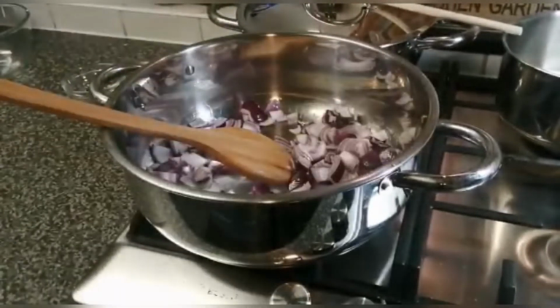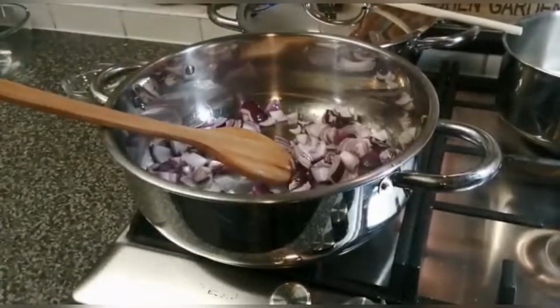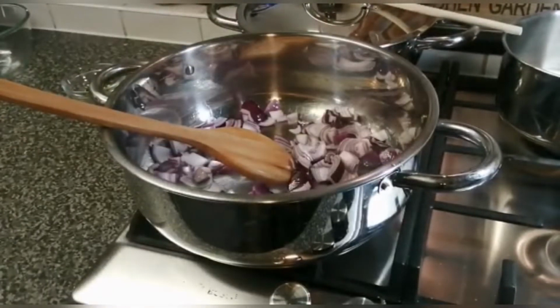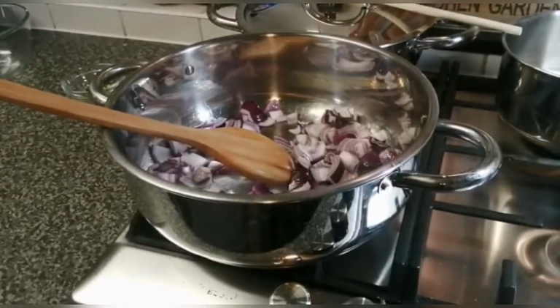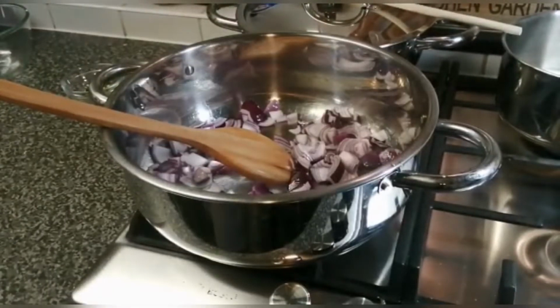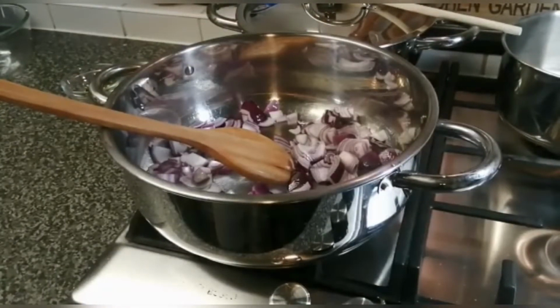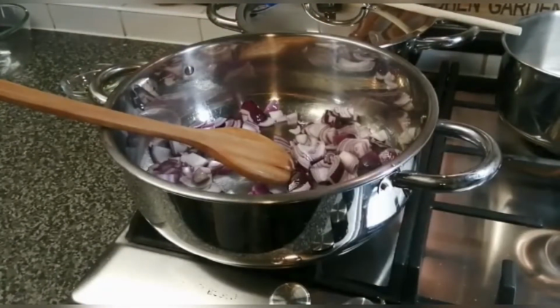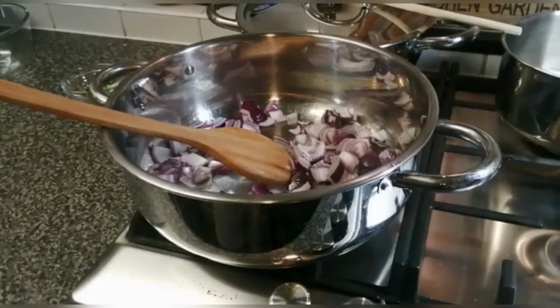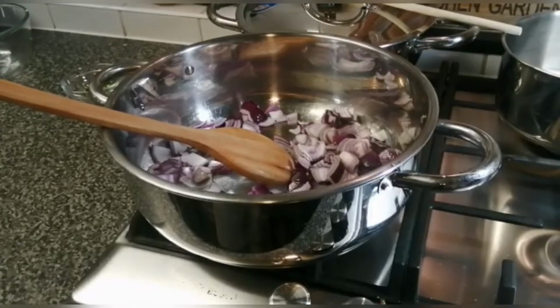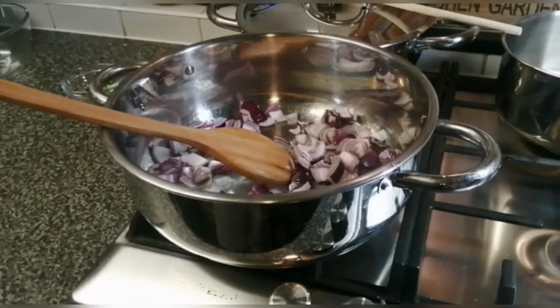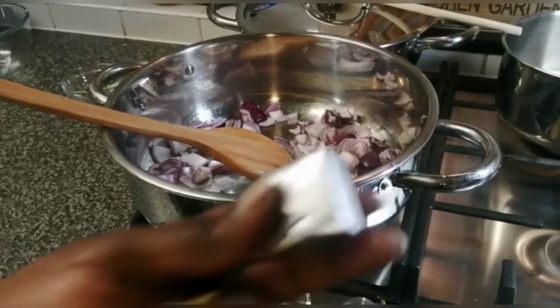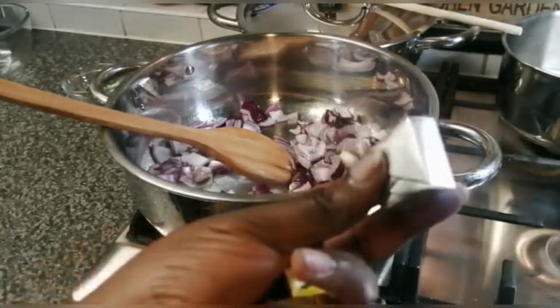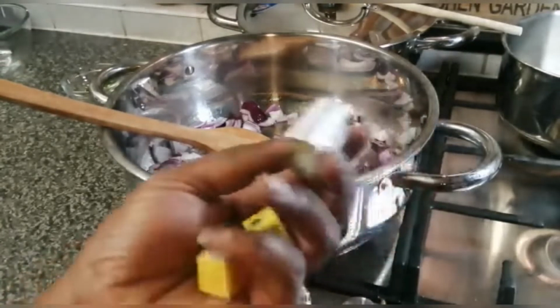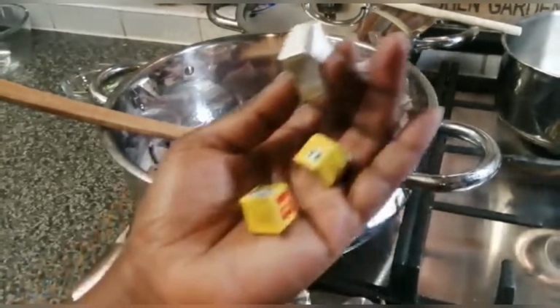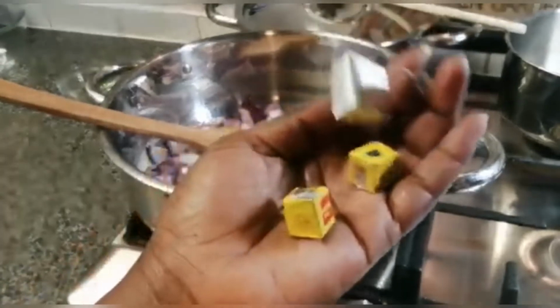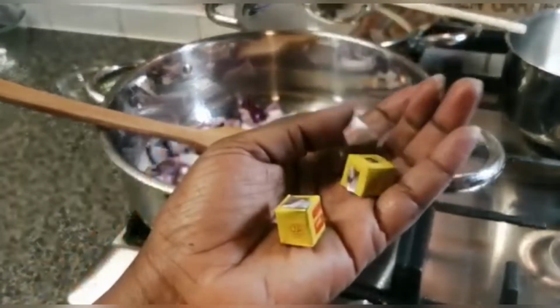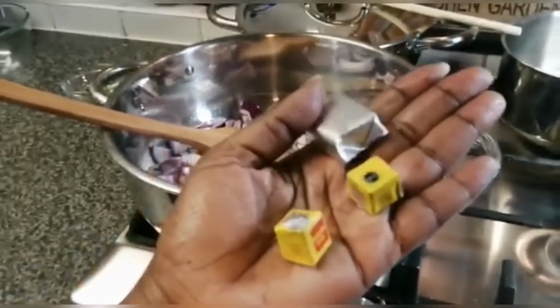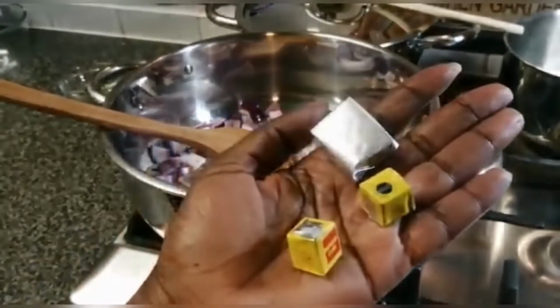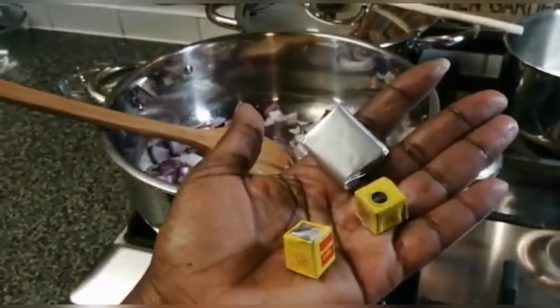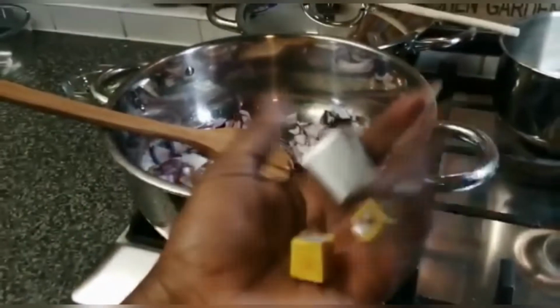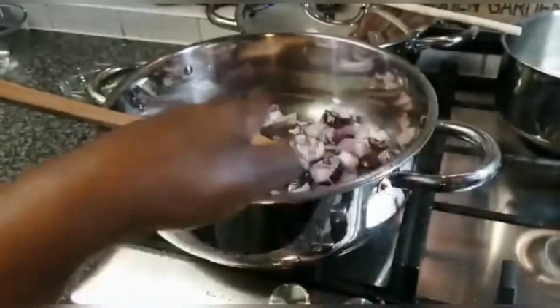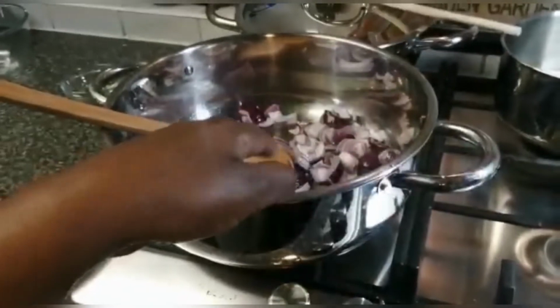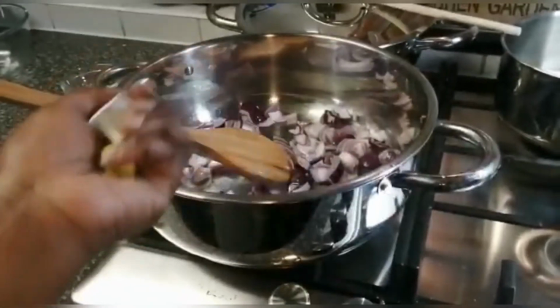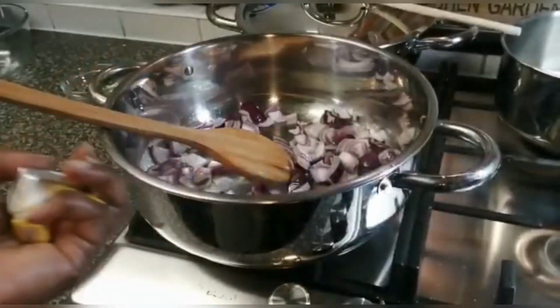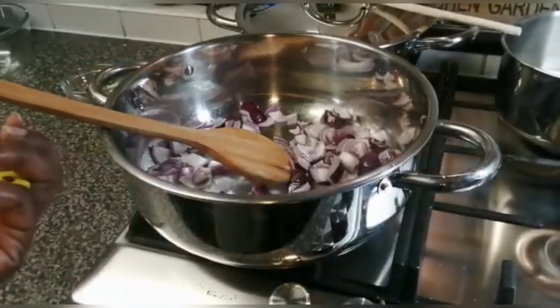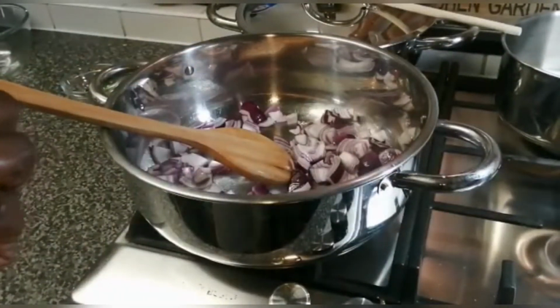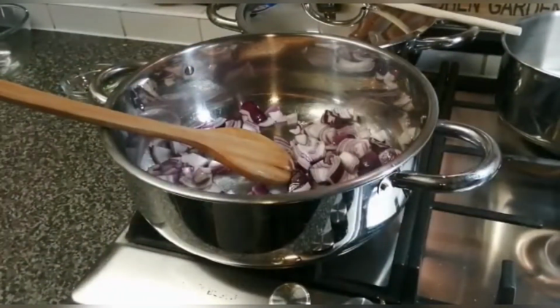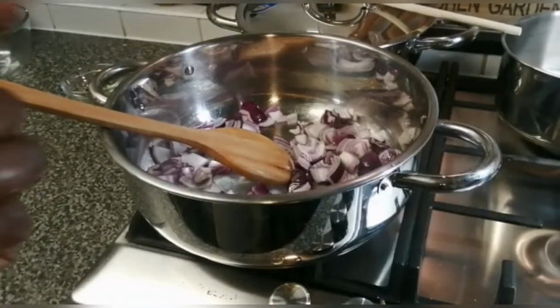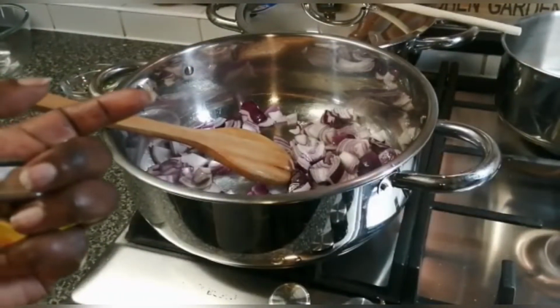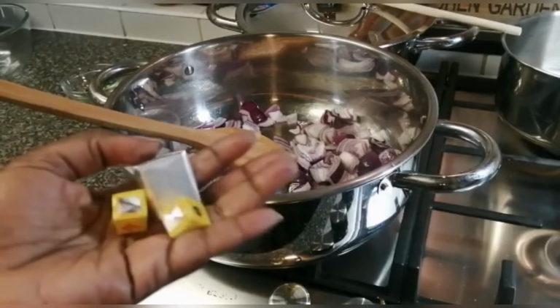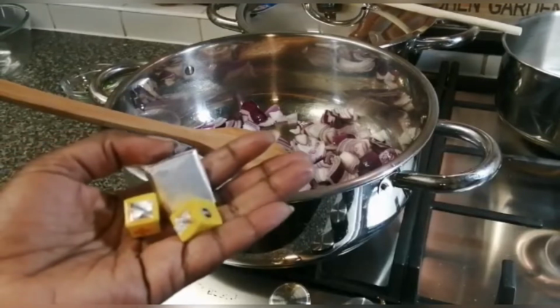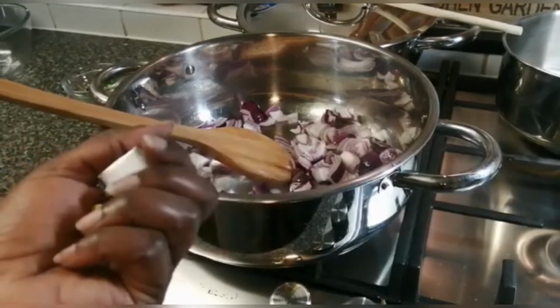I do not use many spices, but I do put in one beef cube and two Maggi cubes just for the flavor, plus salt. That is for my beef. For the vegetables I'm just going to use onions.